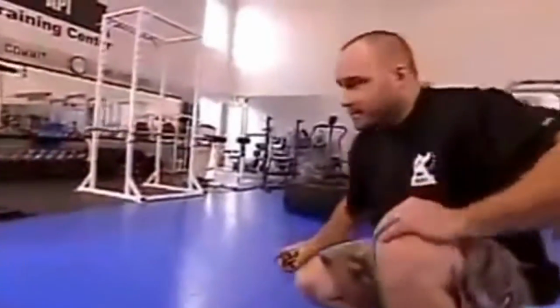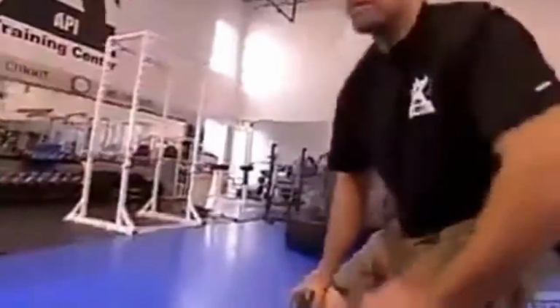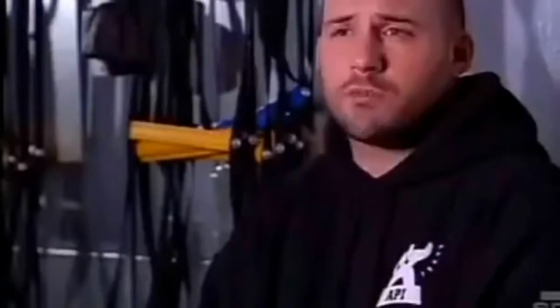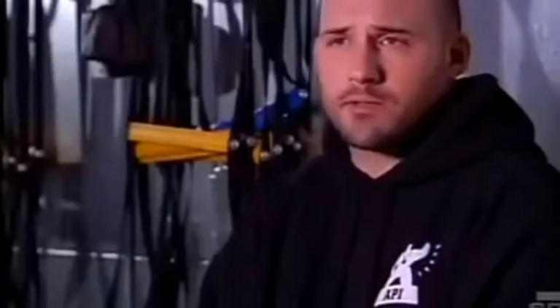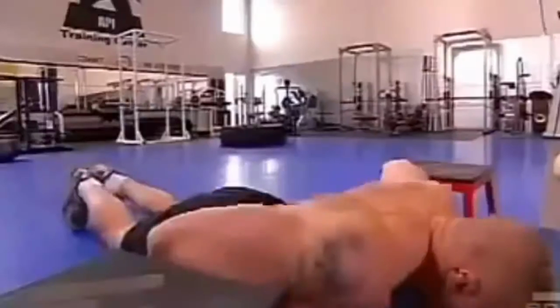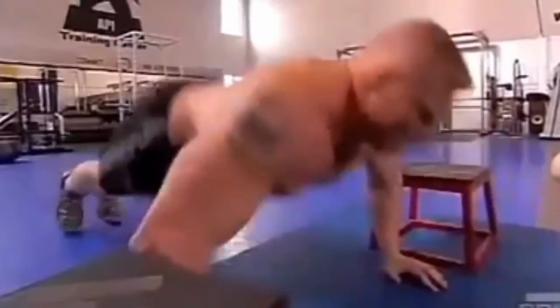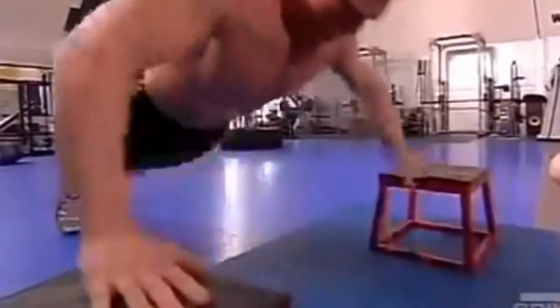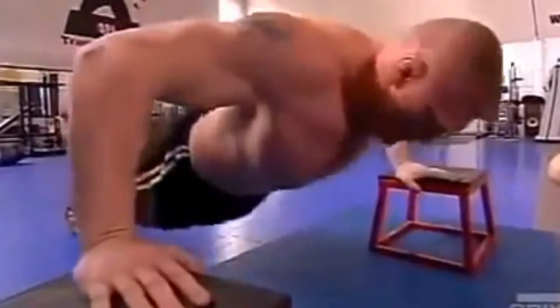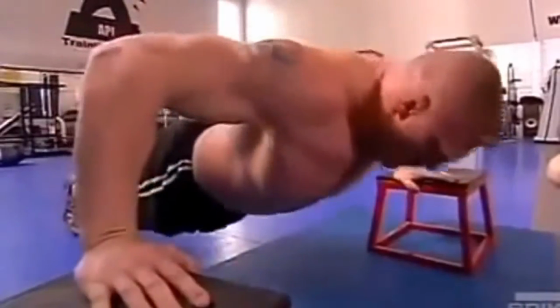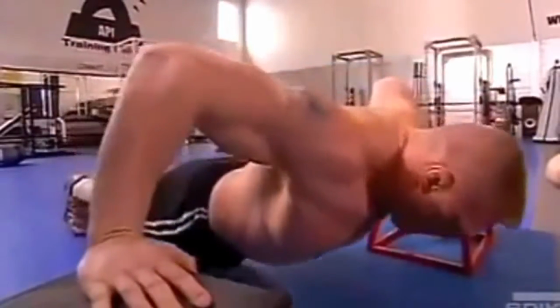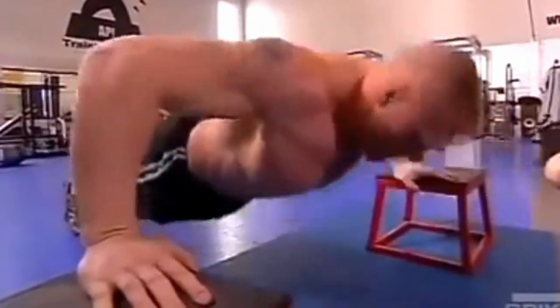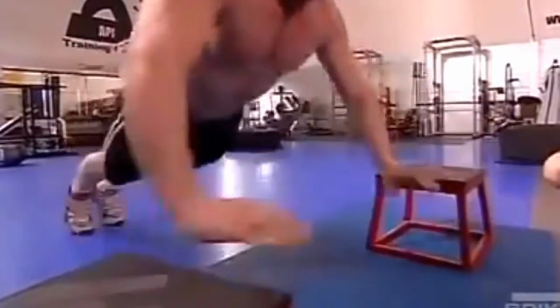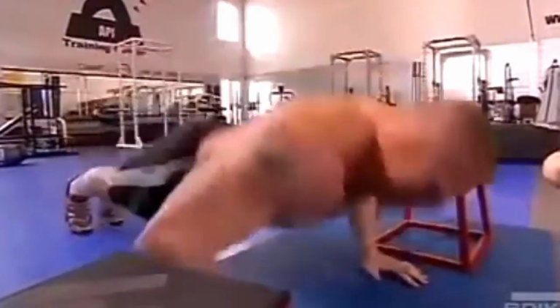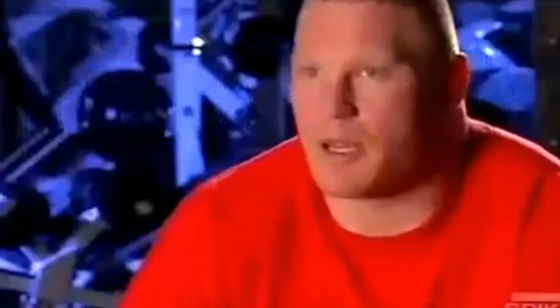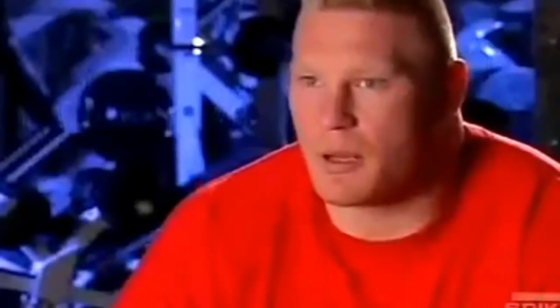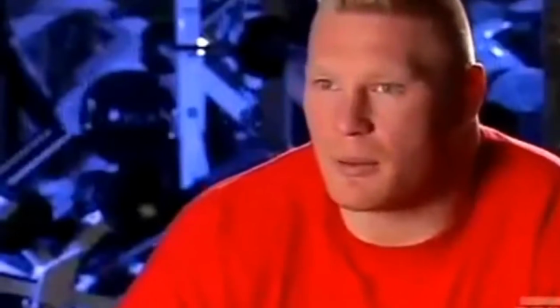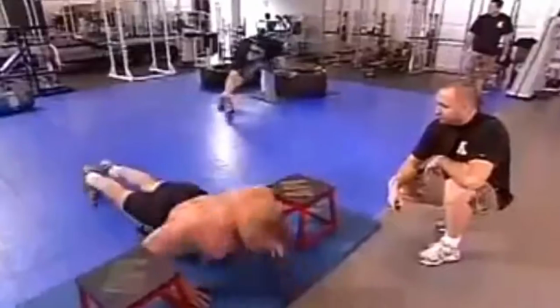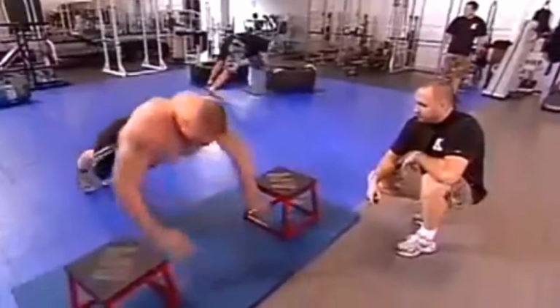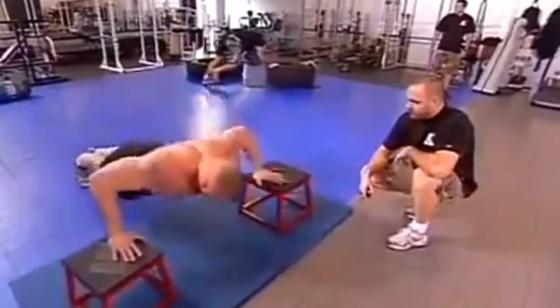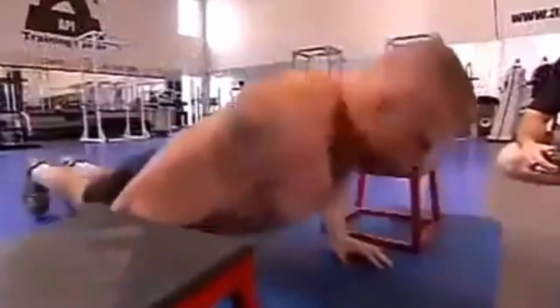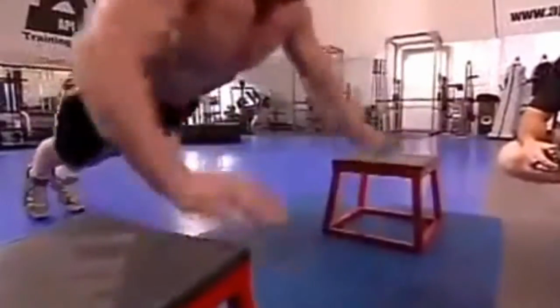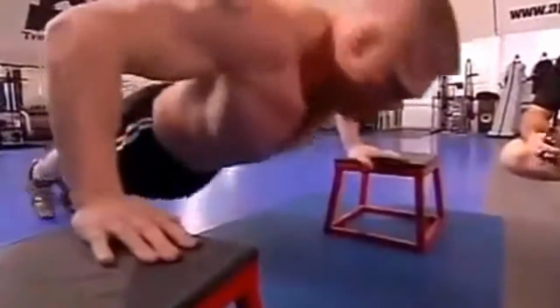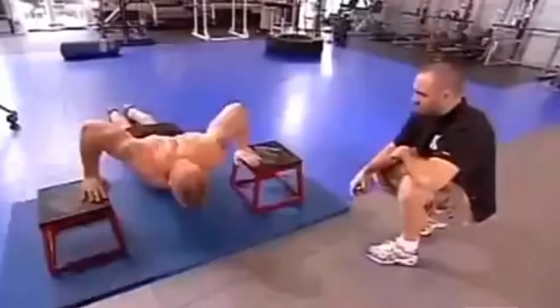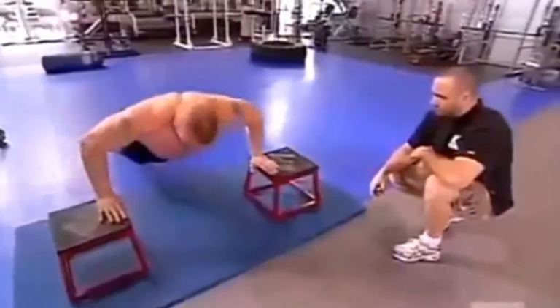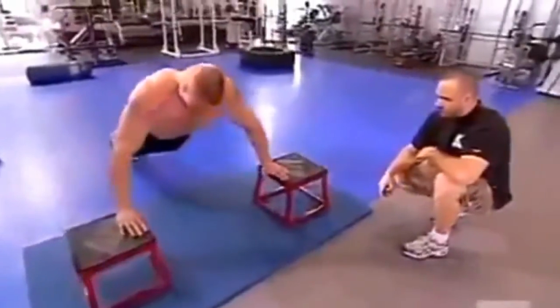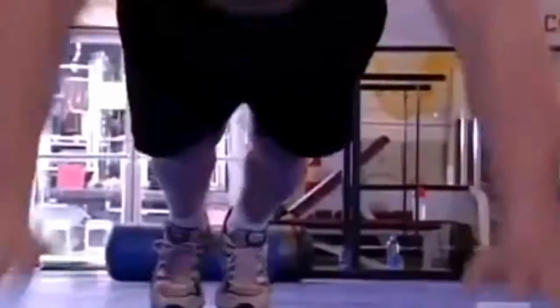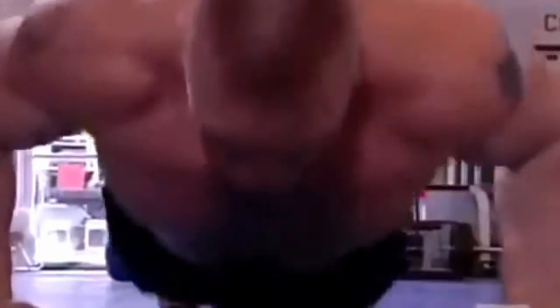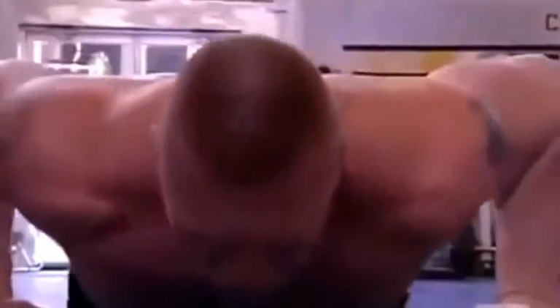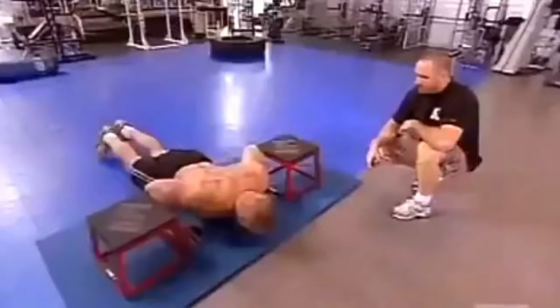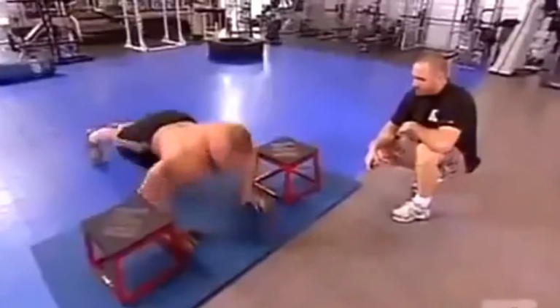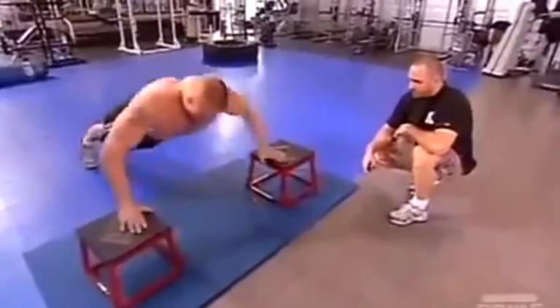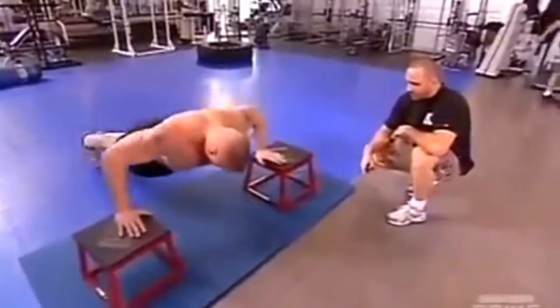Second station is plyometric push-ups. That's a hard explosive movement, simulating a quick reaction with your hands. If you go back down to the center, it simulates you pushing away somebody.